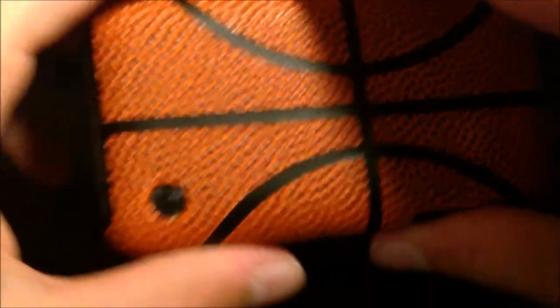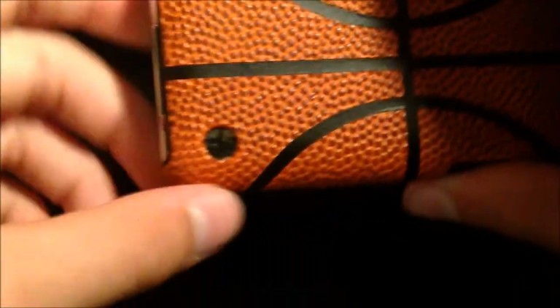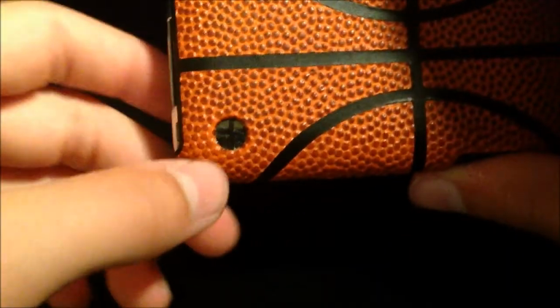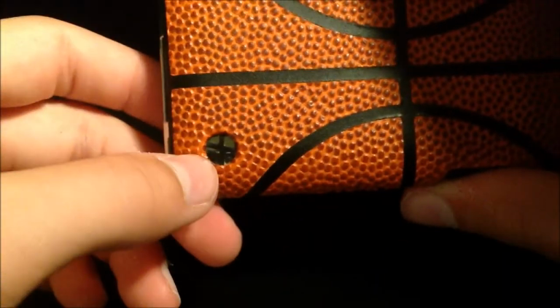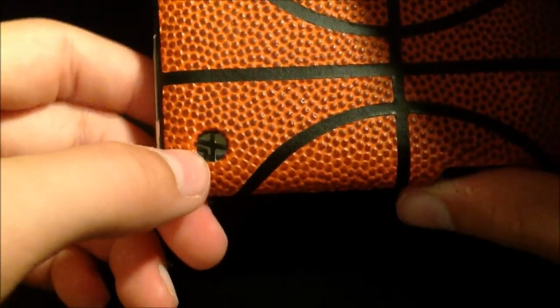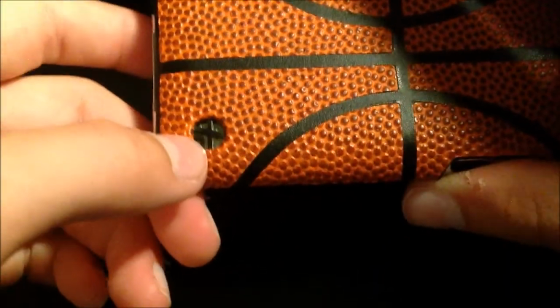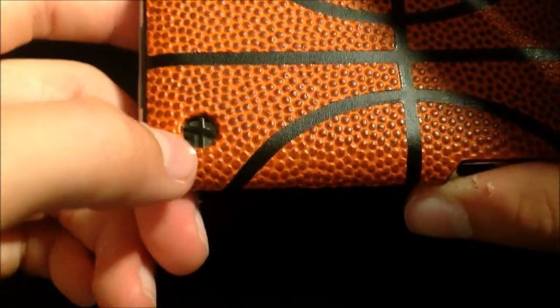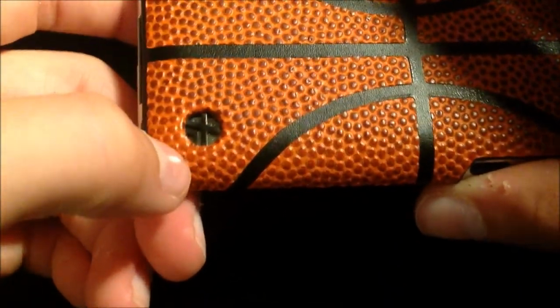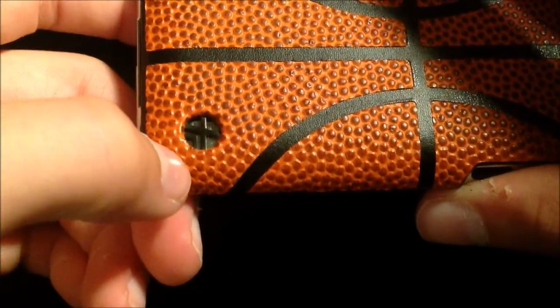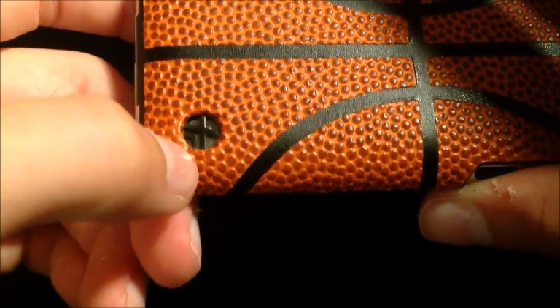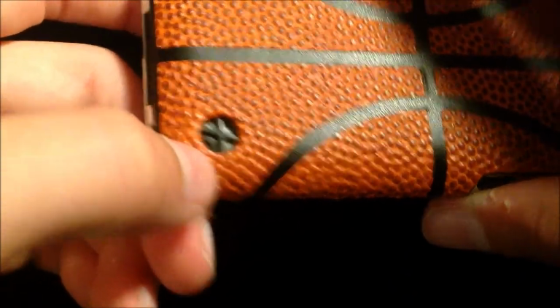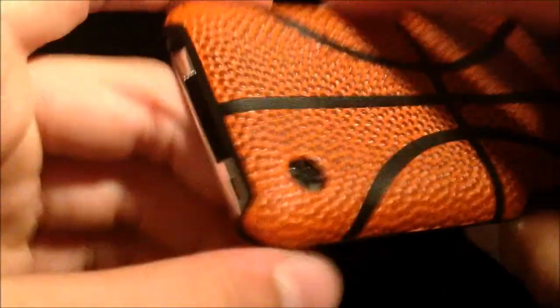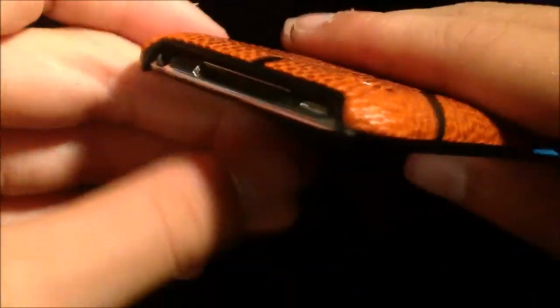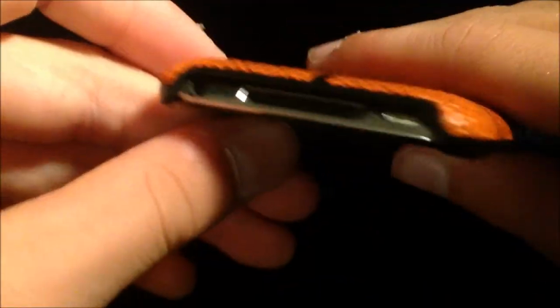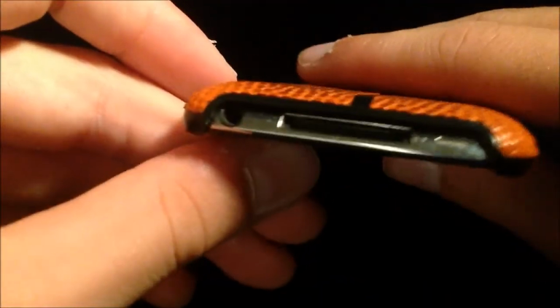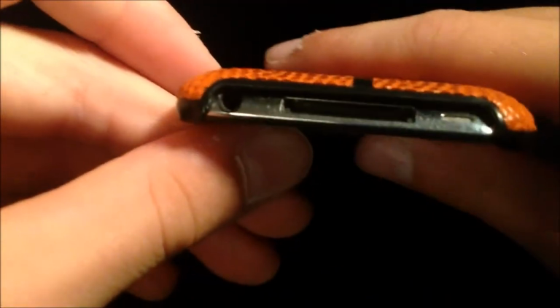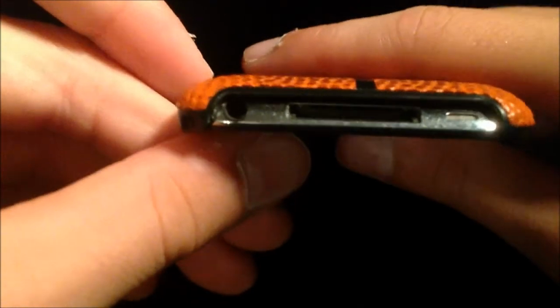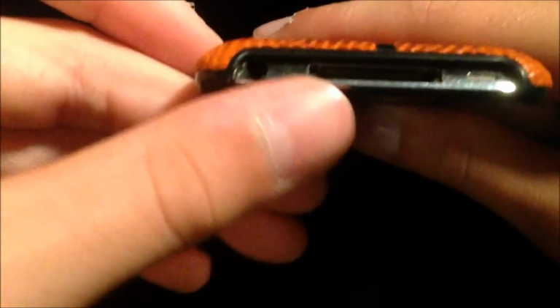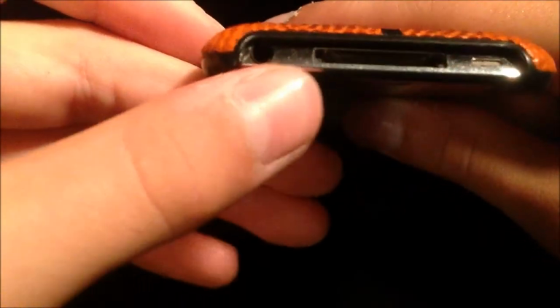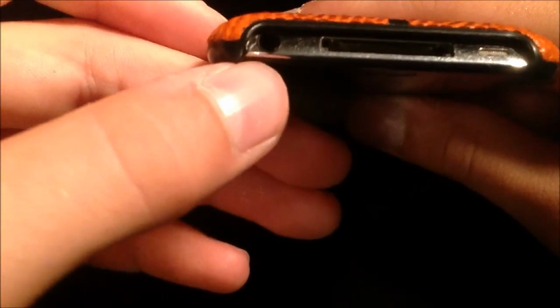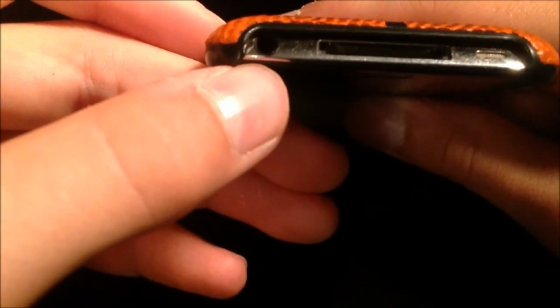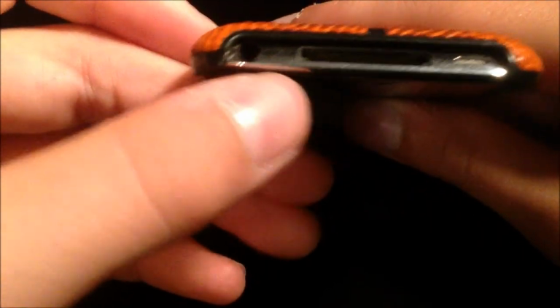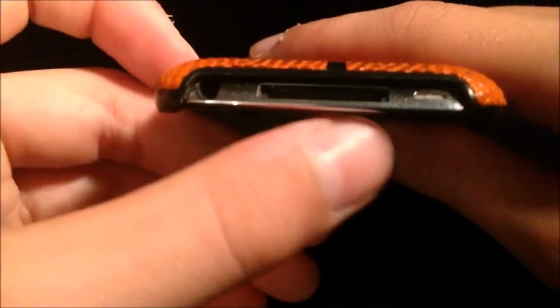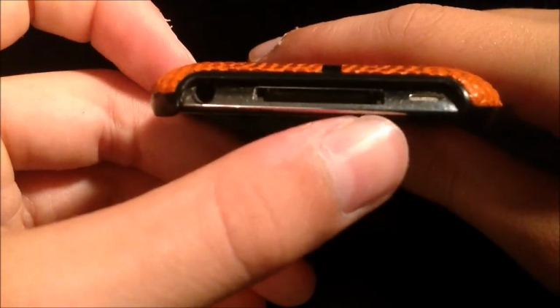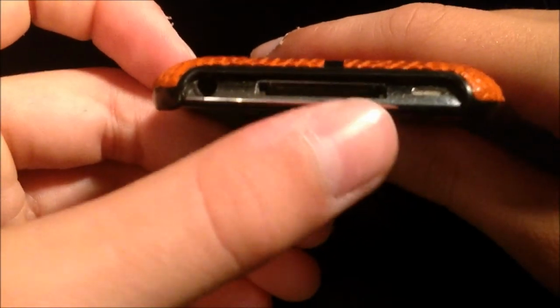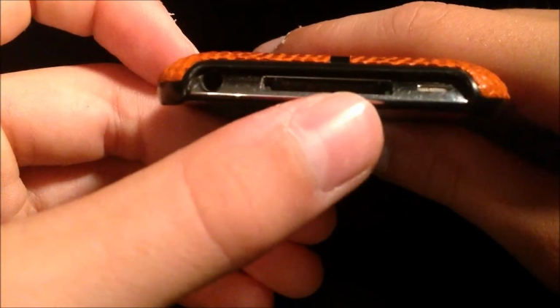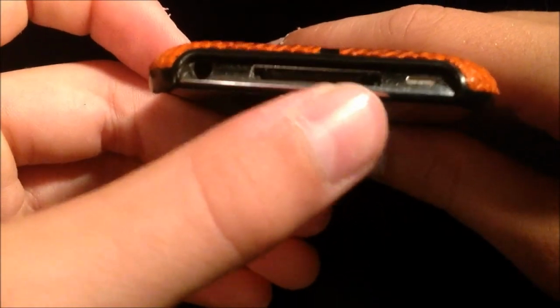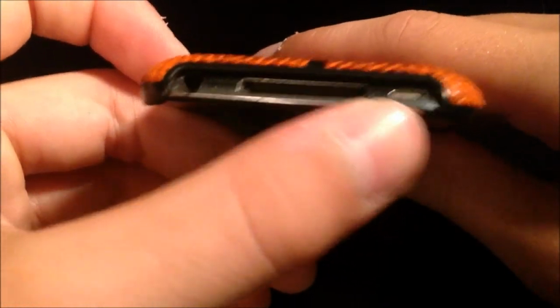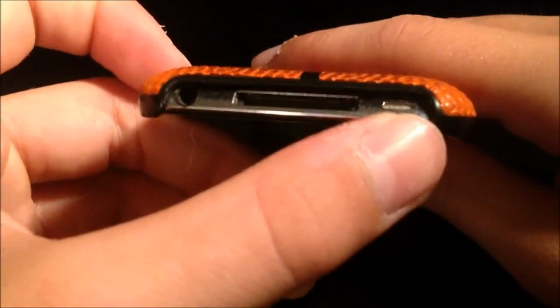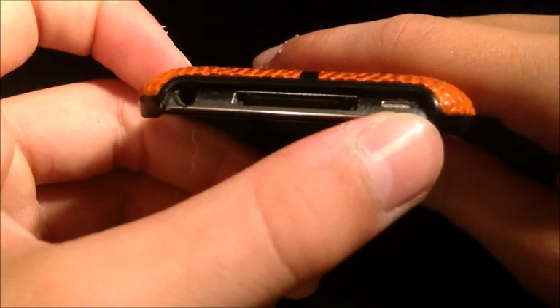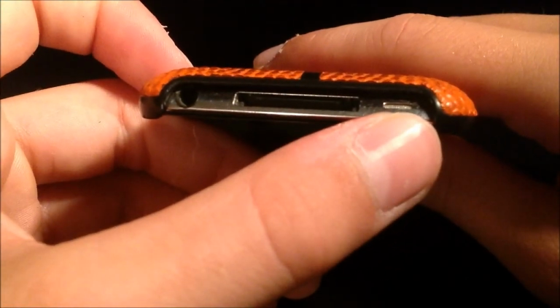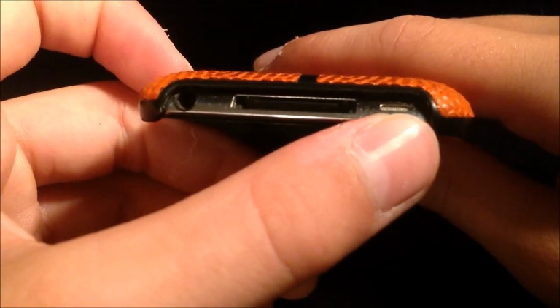There's also a cutout for the Trexta logo, and a cutout for your headphone jack, your 30-pin dock connector, and the speaker.